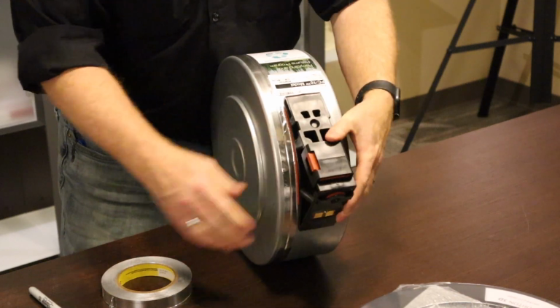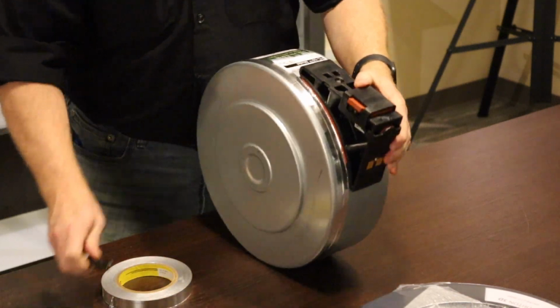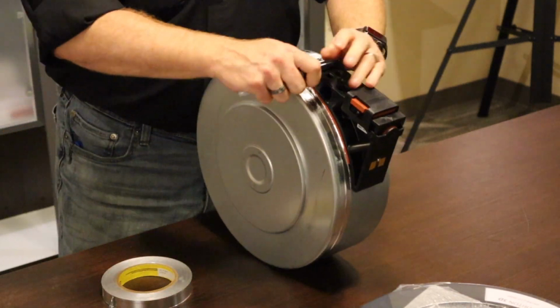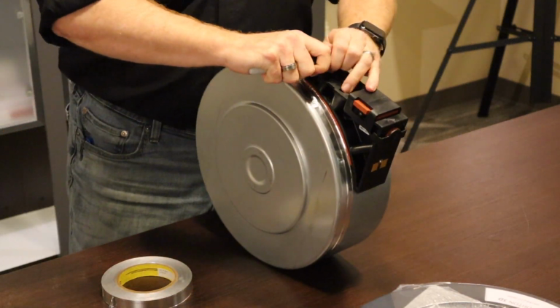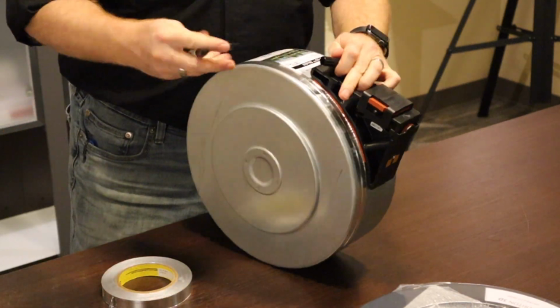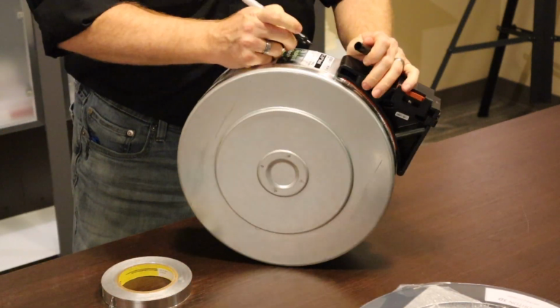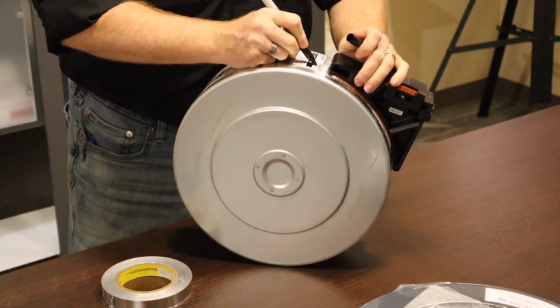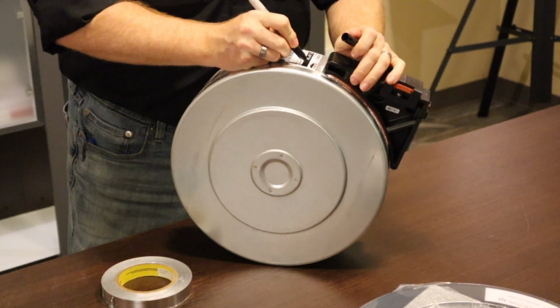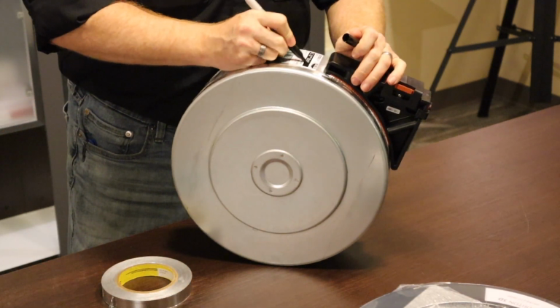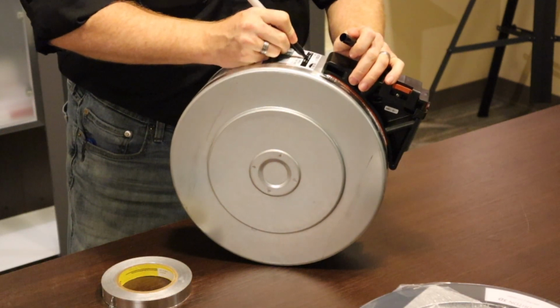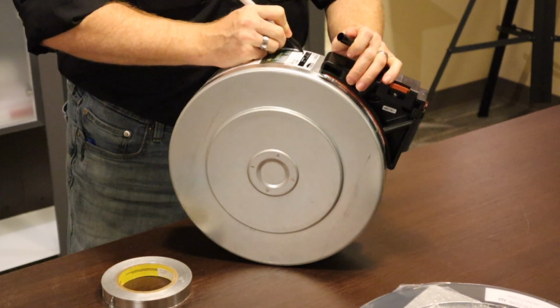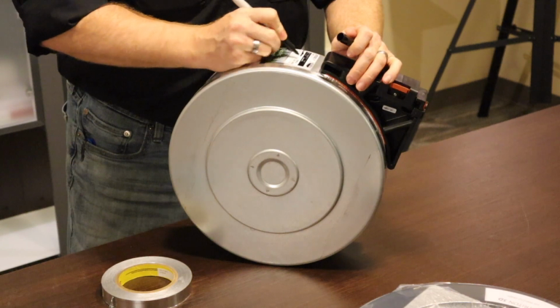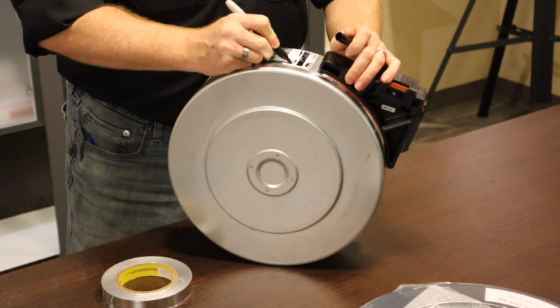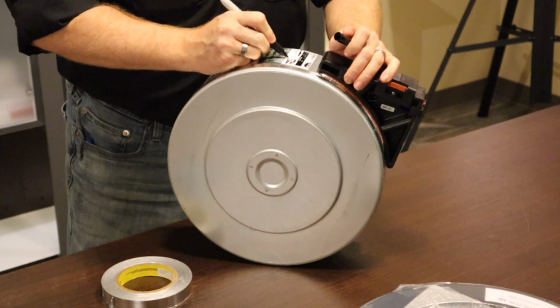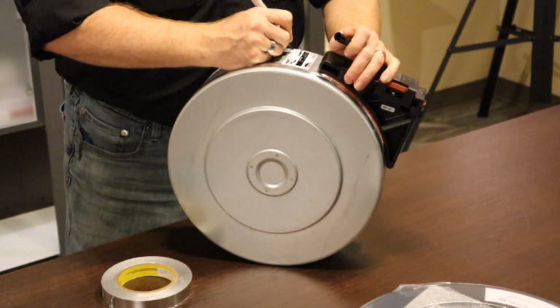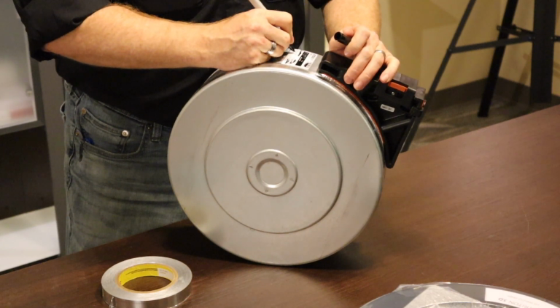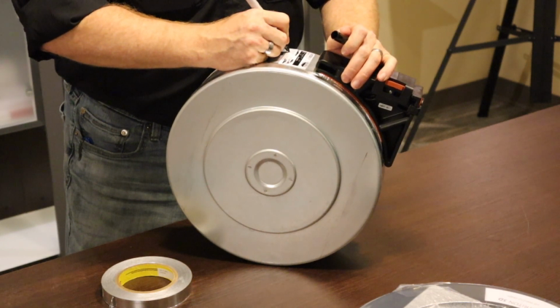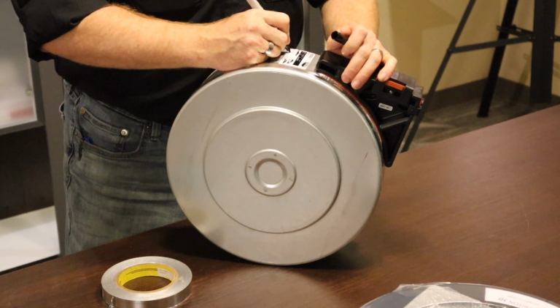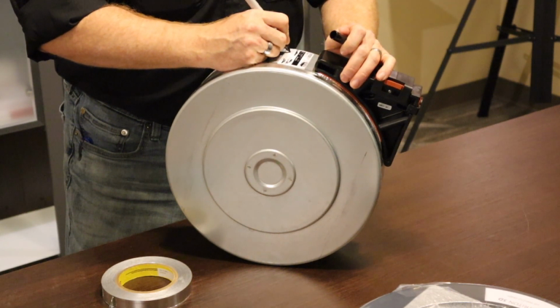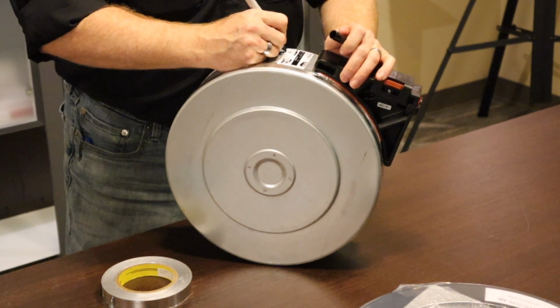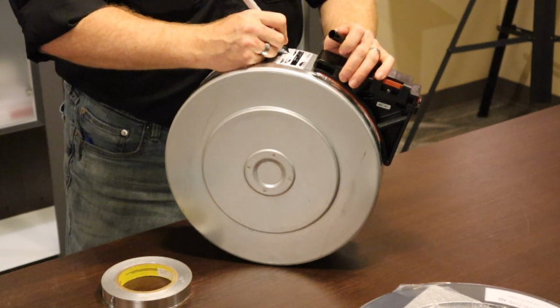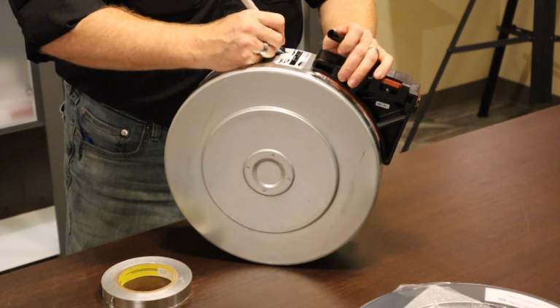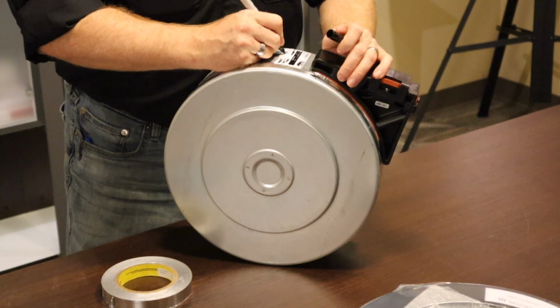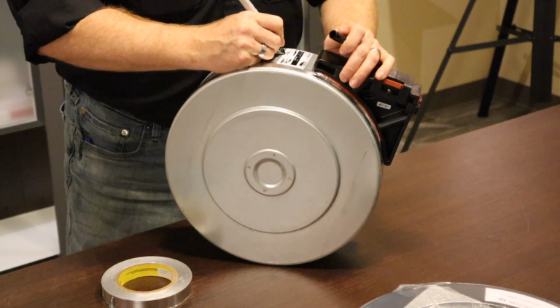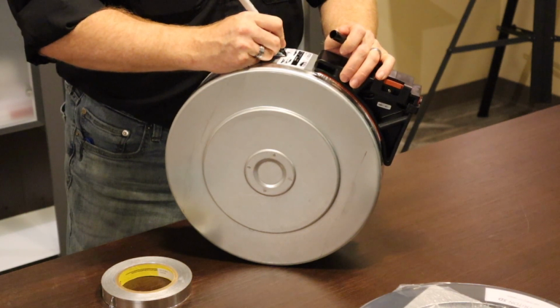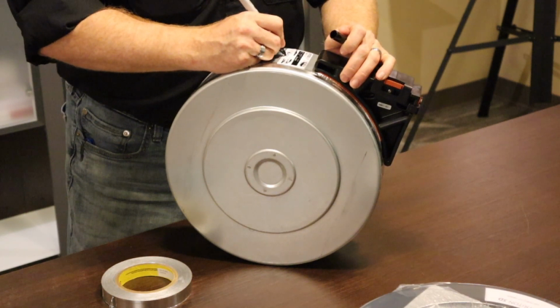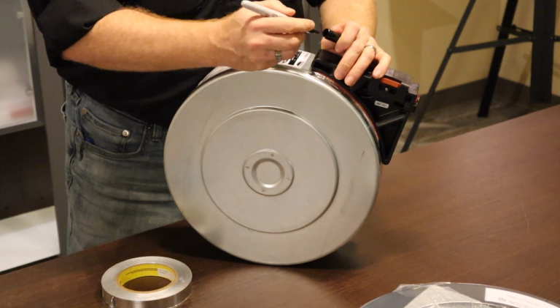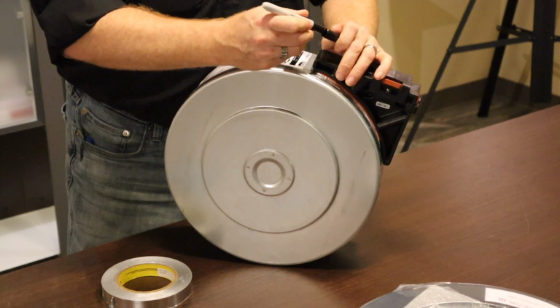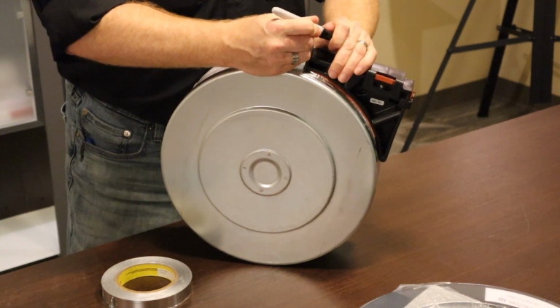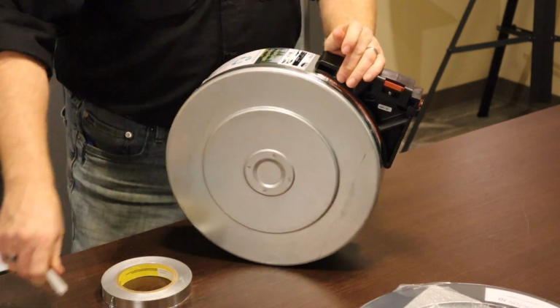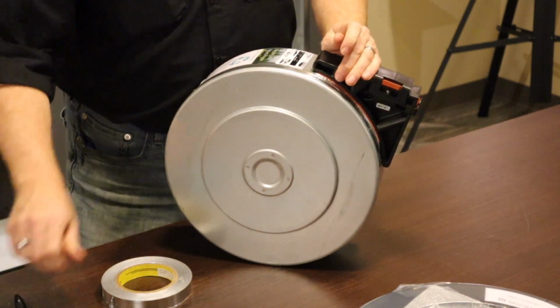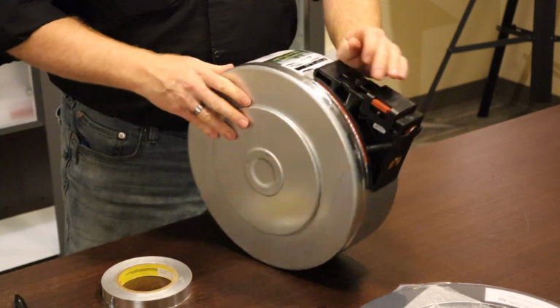The first thing I recommend doing is to black out the old material information and write on what material you are putting in there. If you're reusing a canister that has a label, you may as well just reuse it.